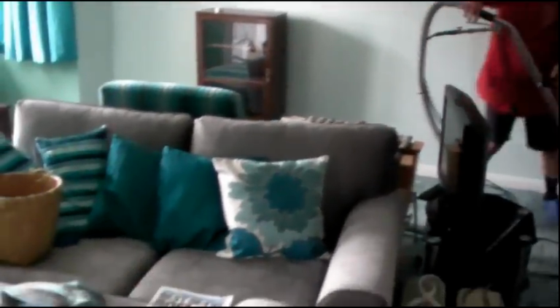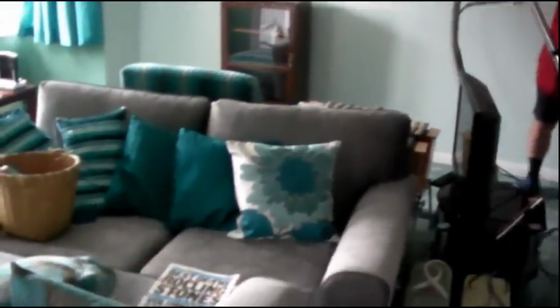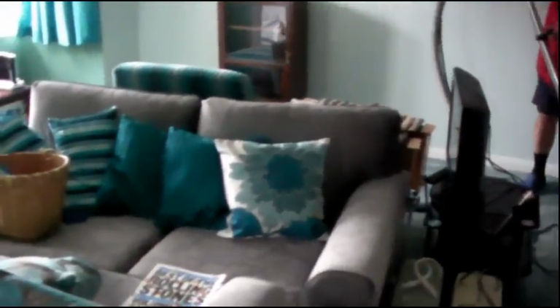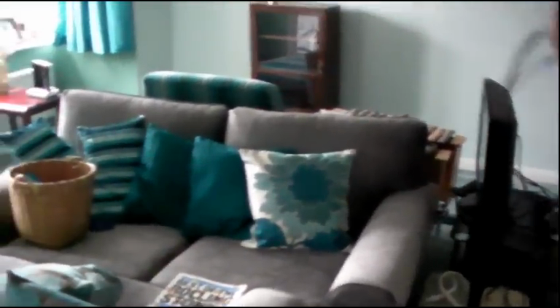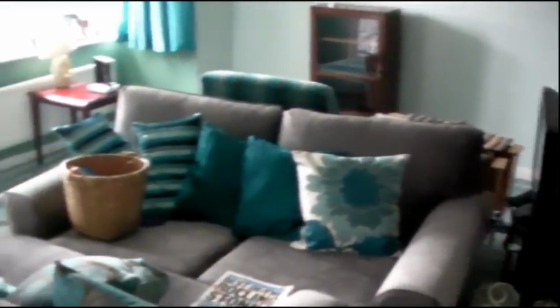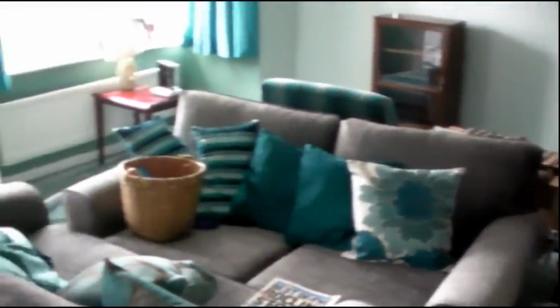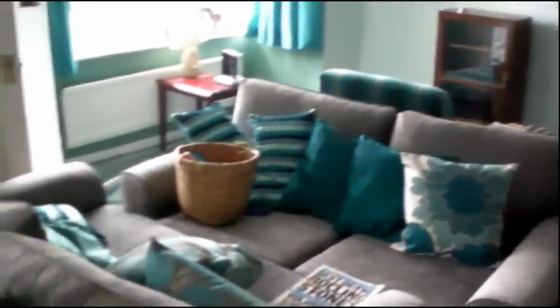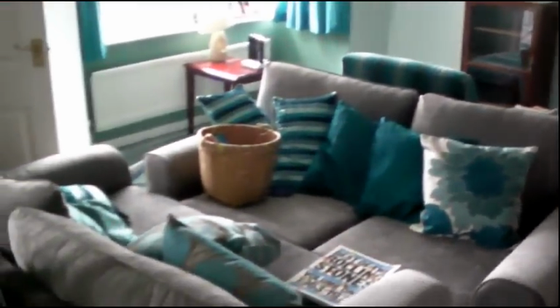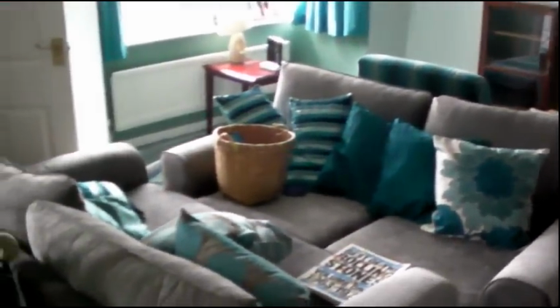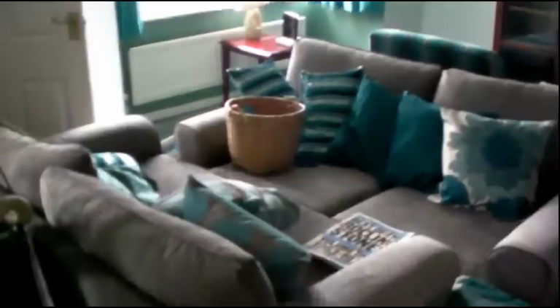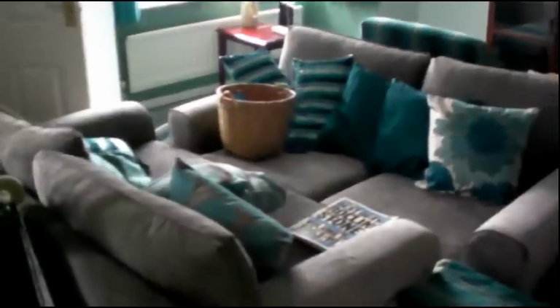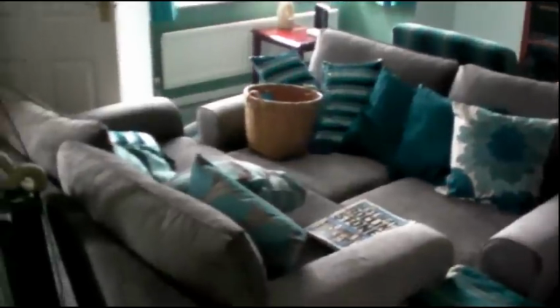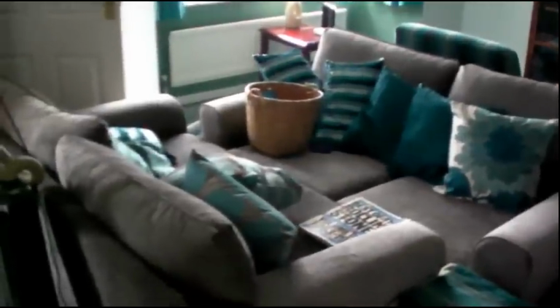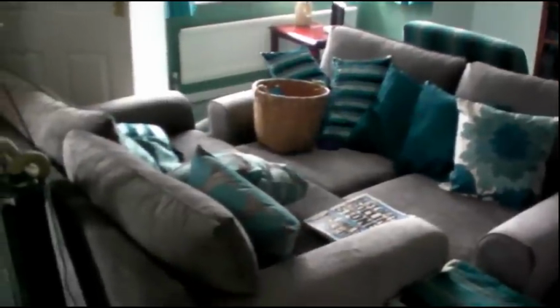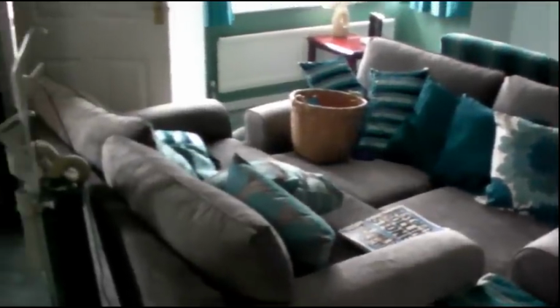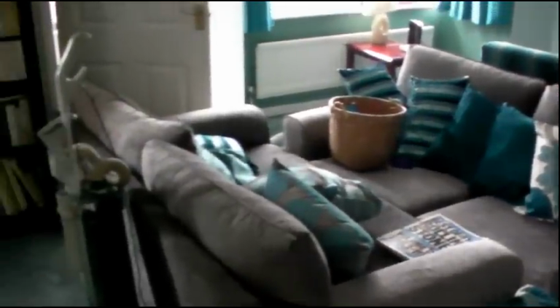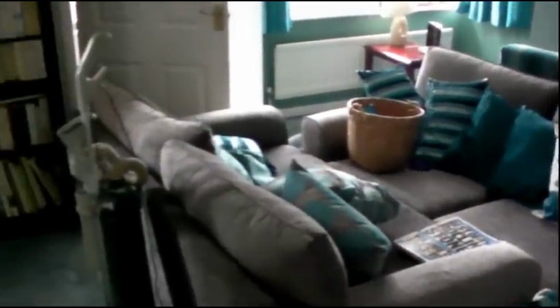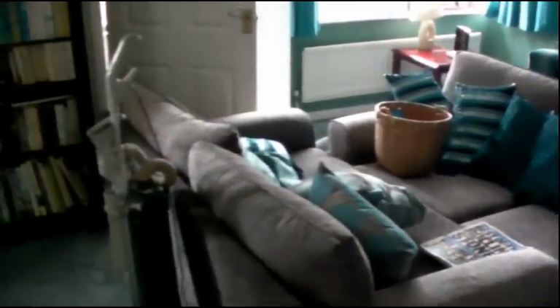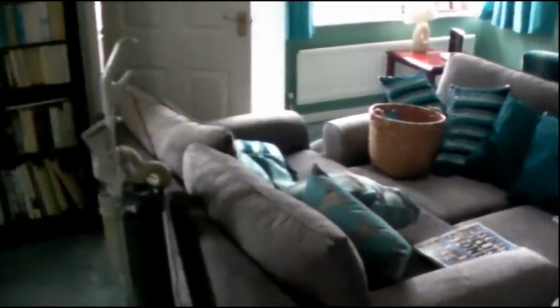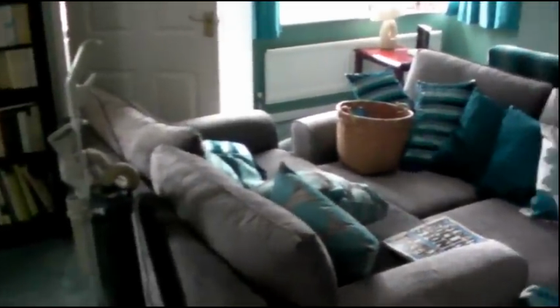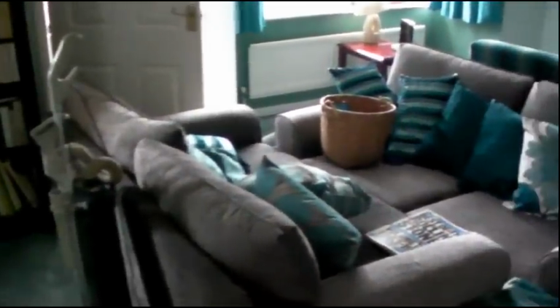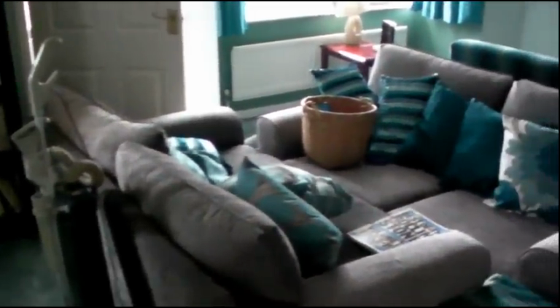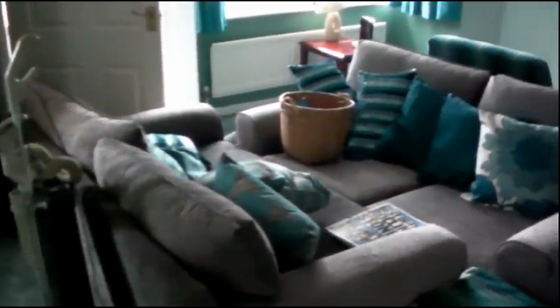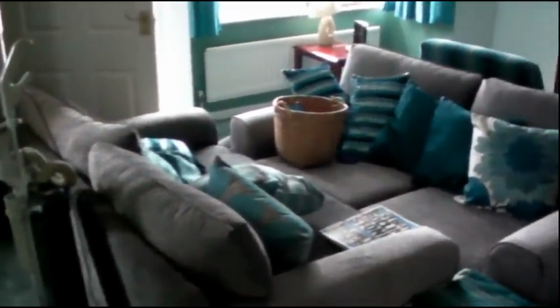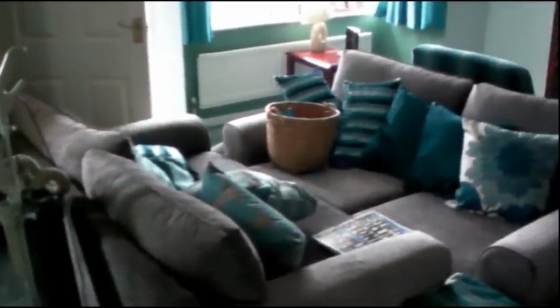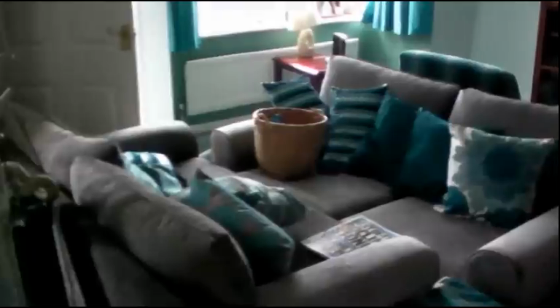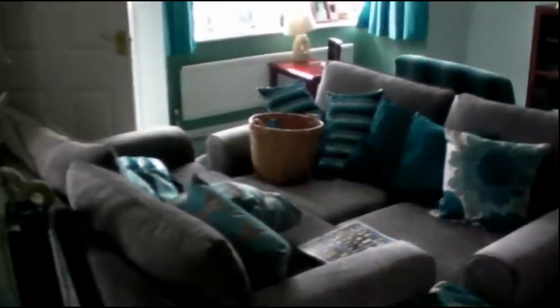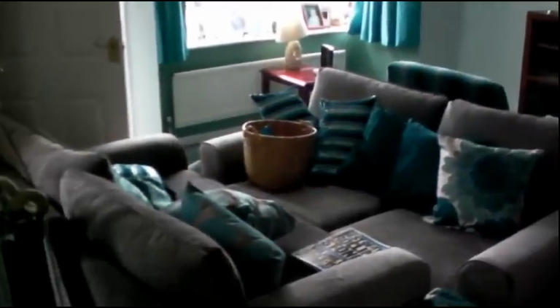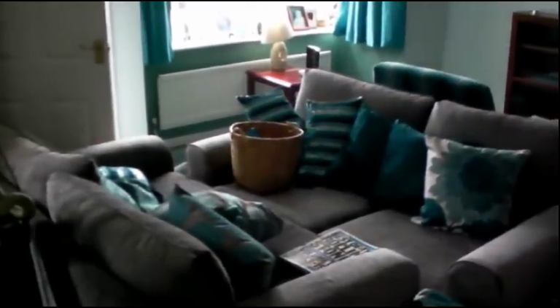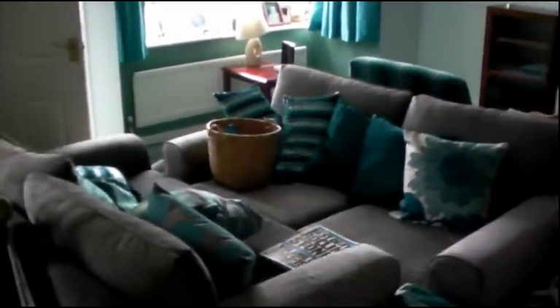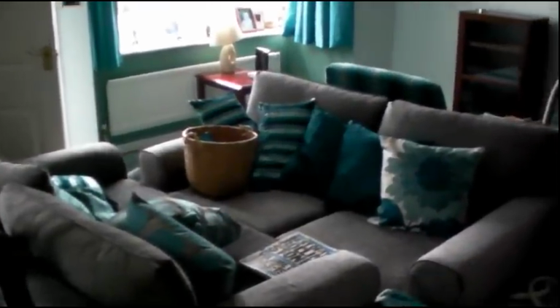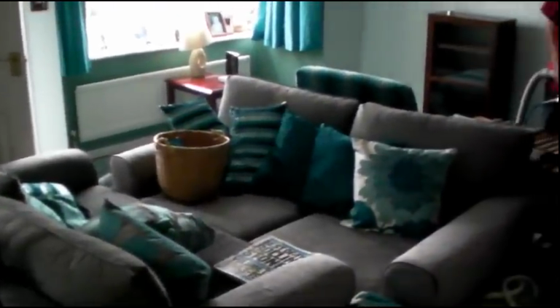Once we've cleaned the whole of the outside of the room, we'll put all this furniture back and then put them on coasters just to help protect the carpet. And then it will be time to clean the middle of the room.